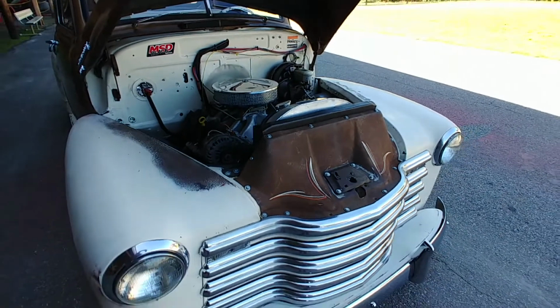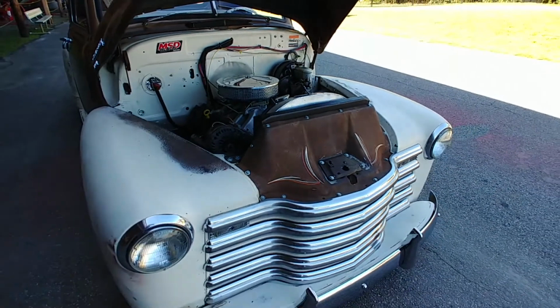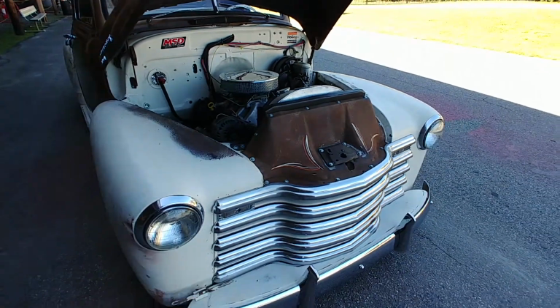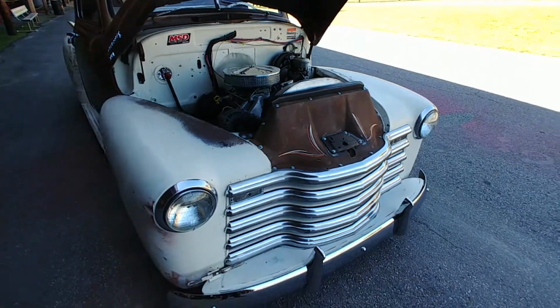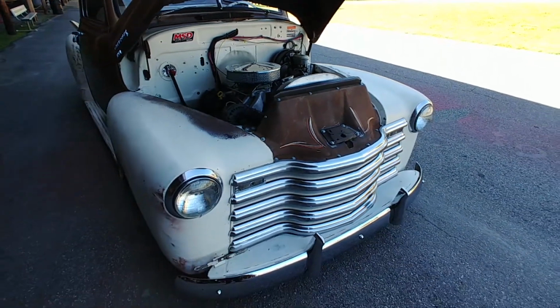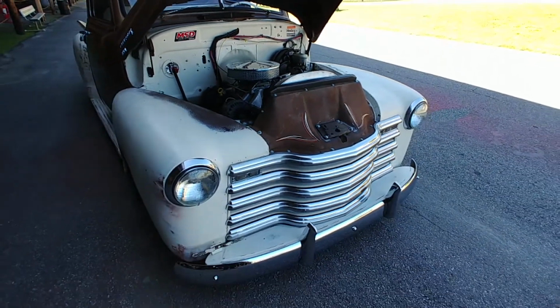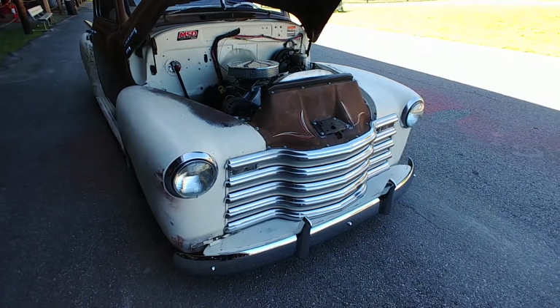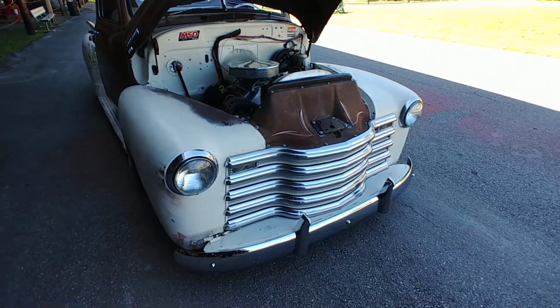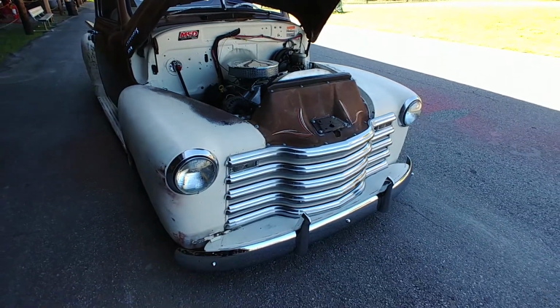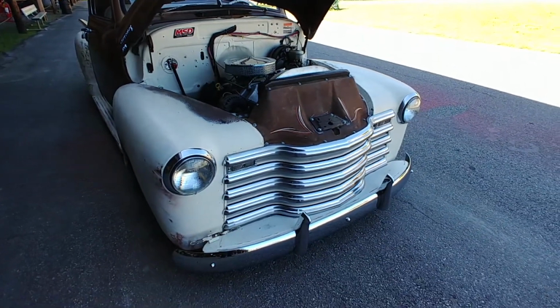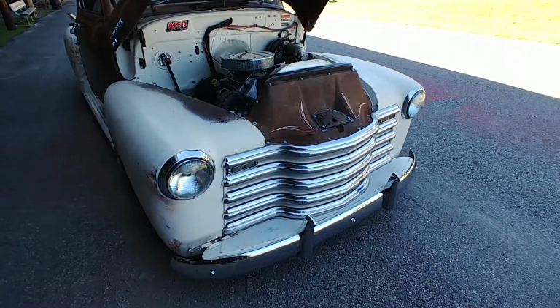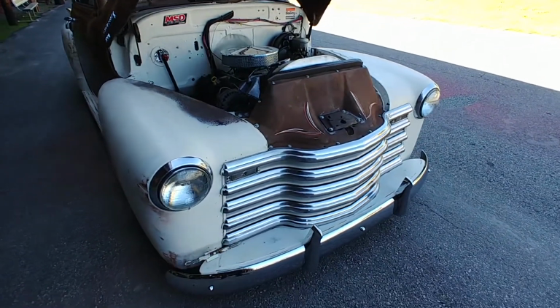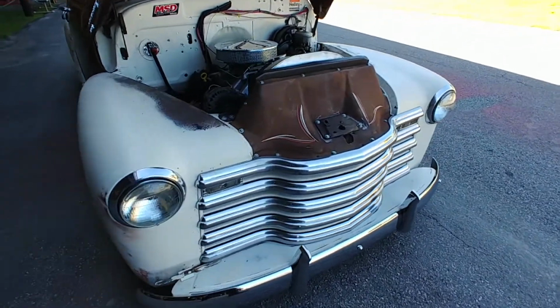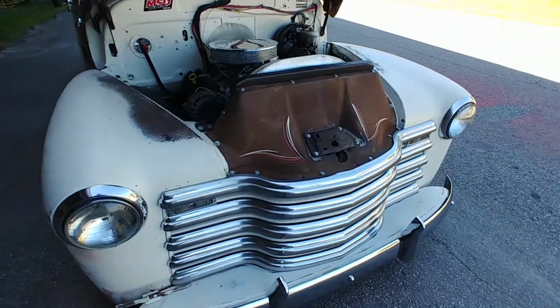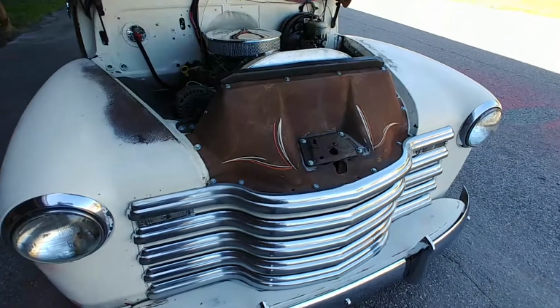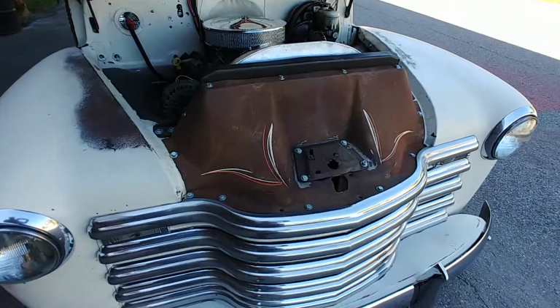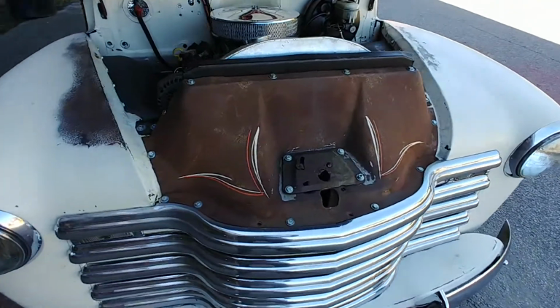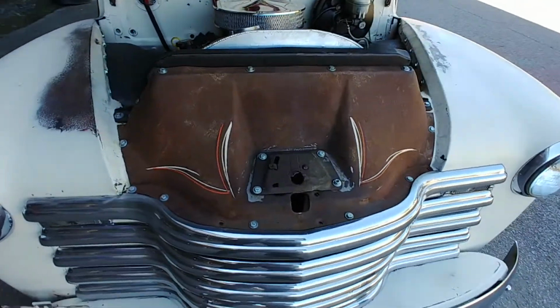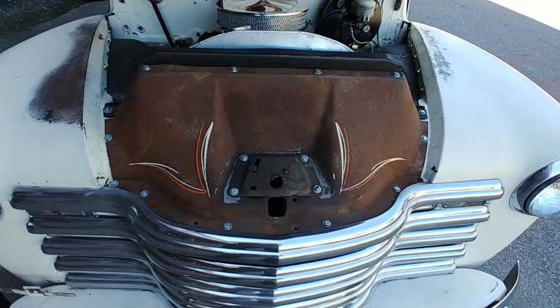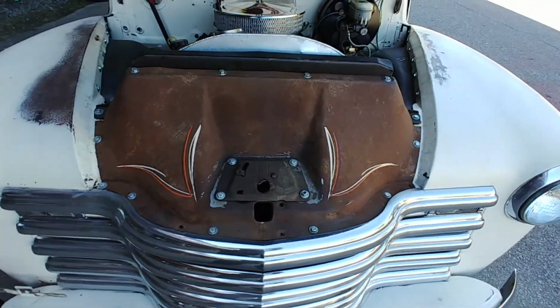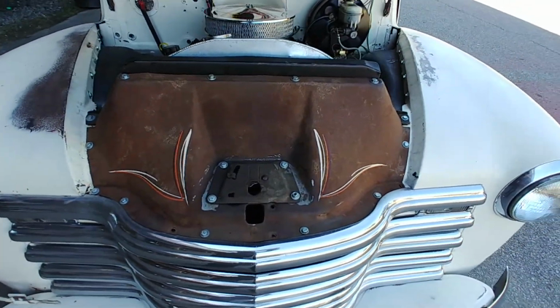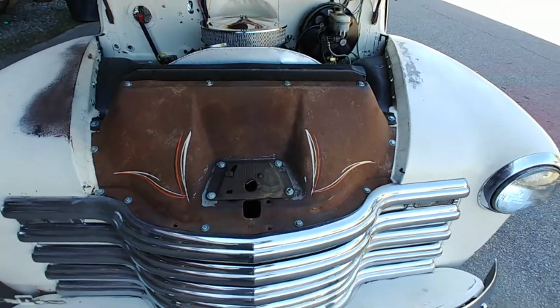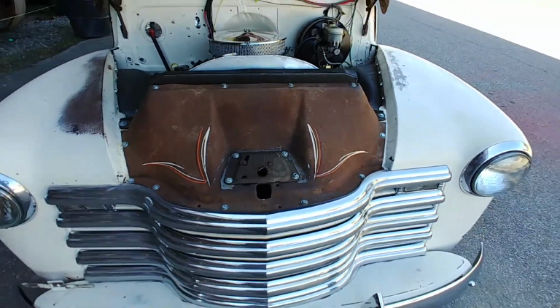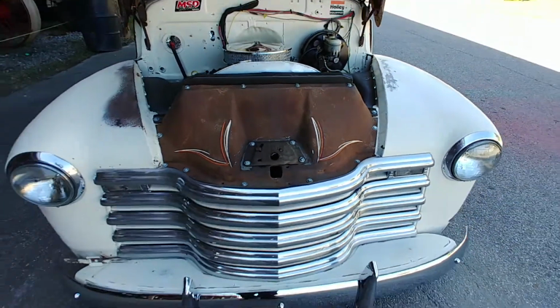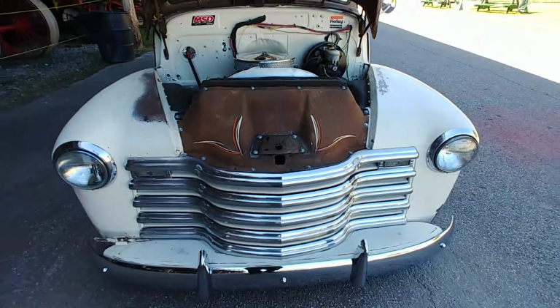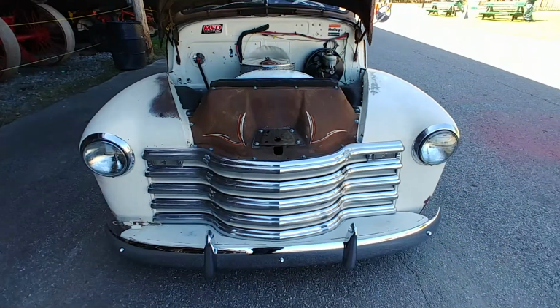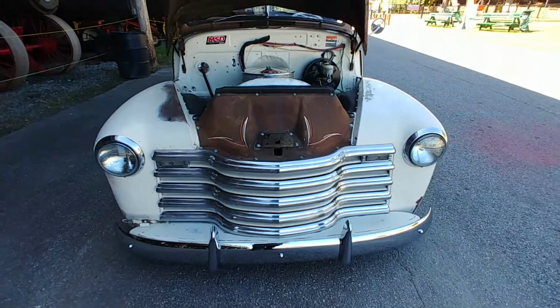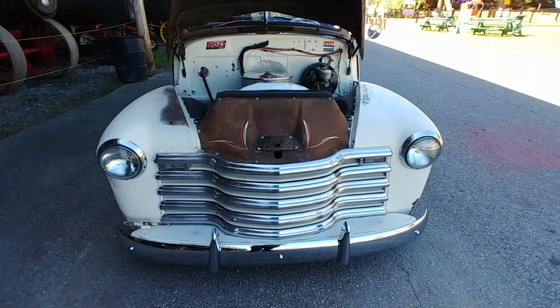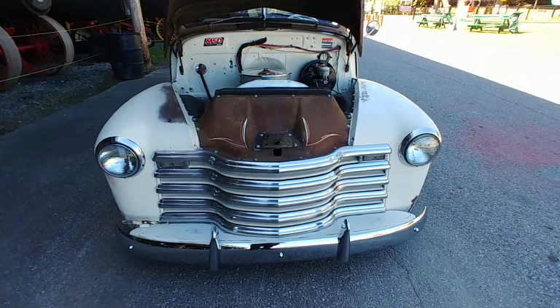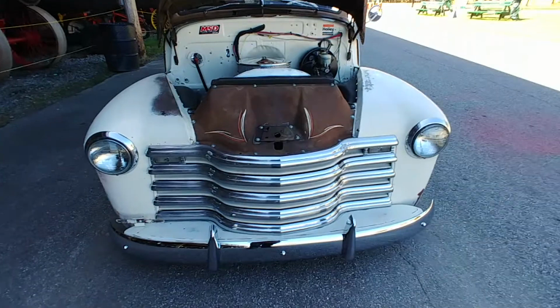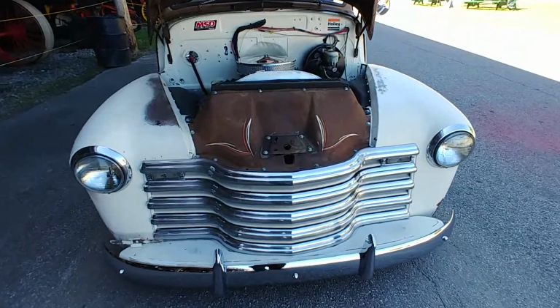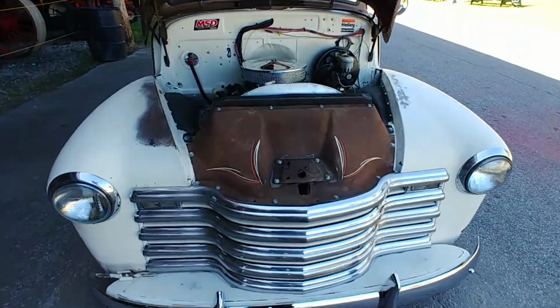This thing's got some style. Check it out — this little cowl up here has been pinstriped. Really super cool. As you can see, she sits low. Let me get that hood down.